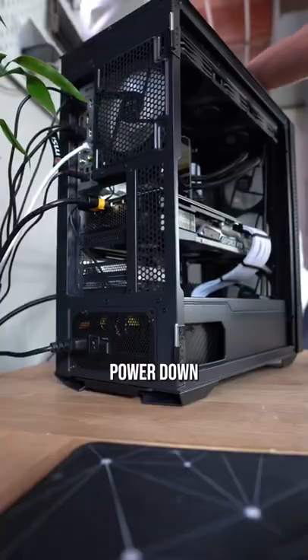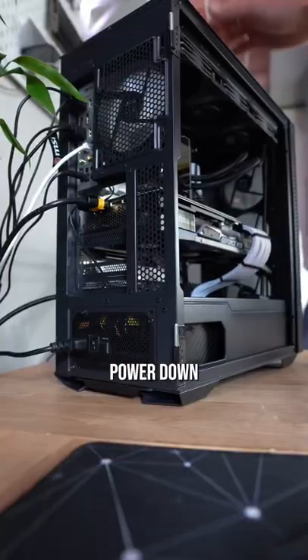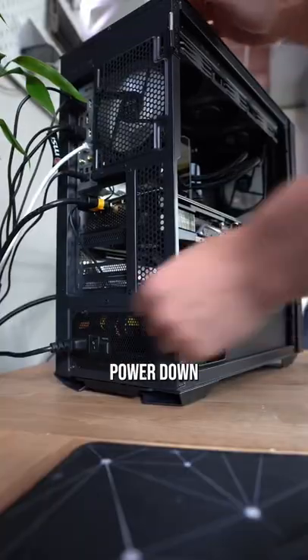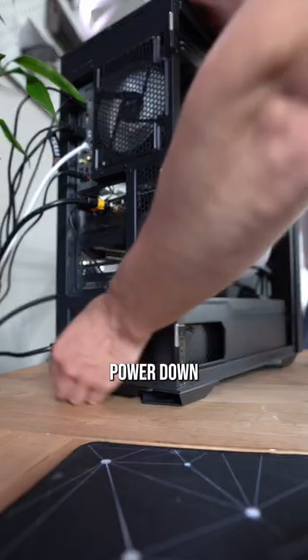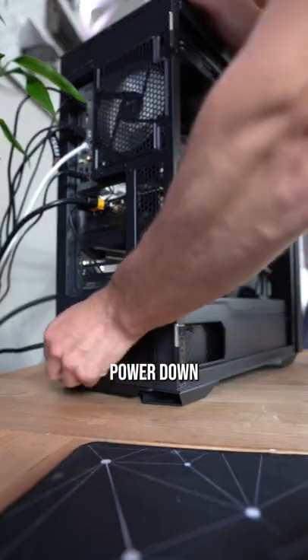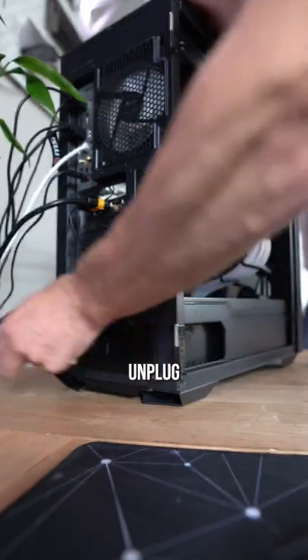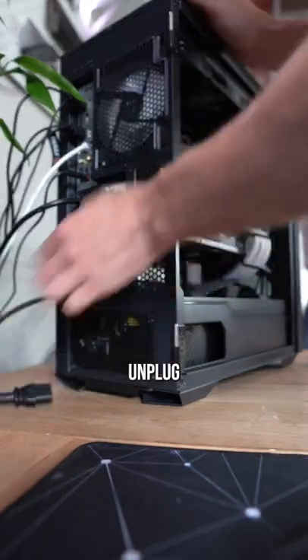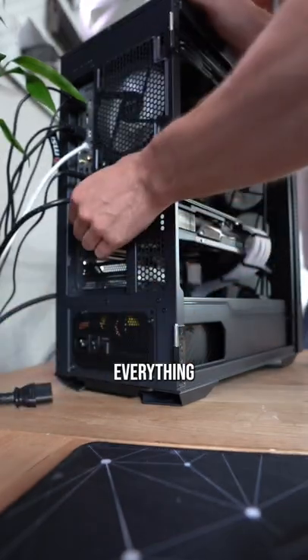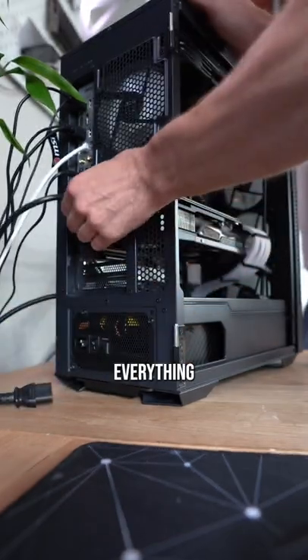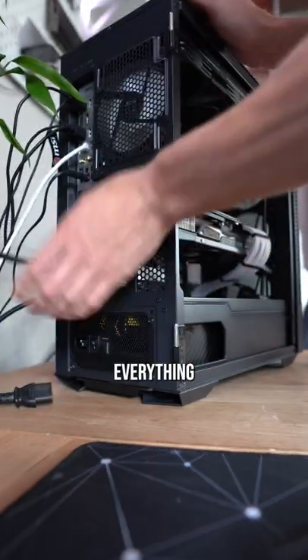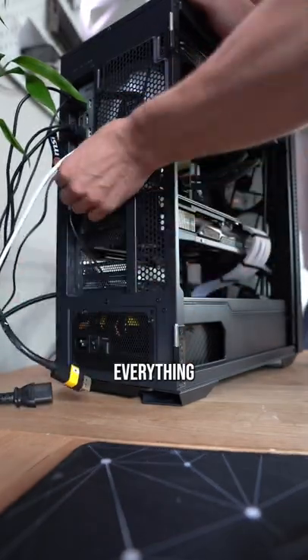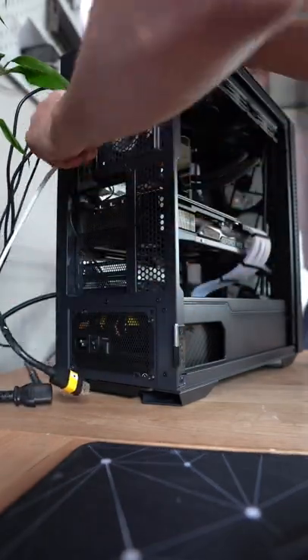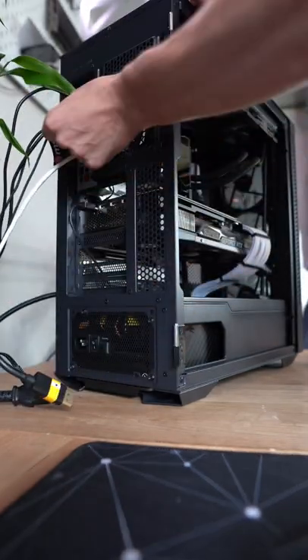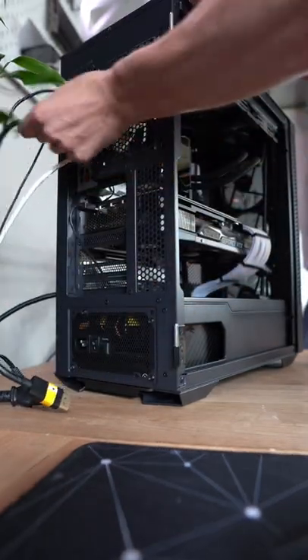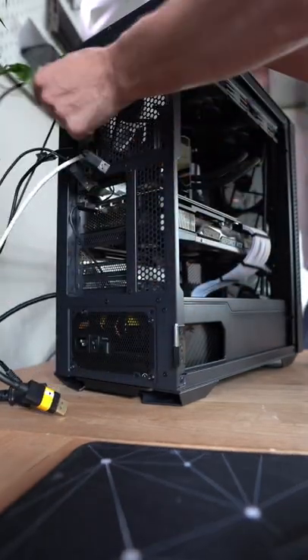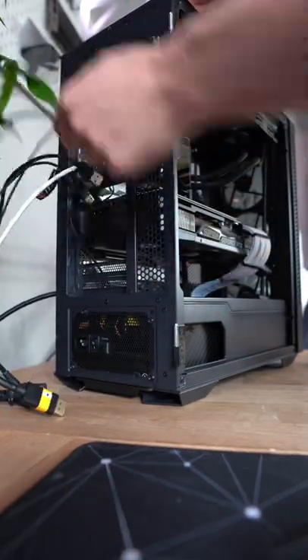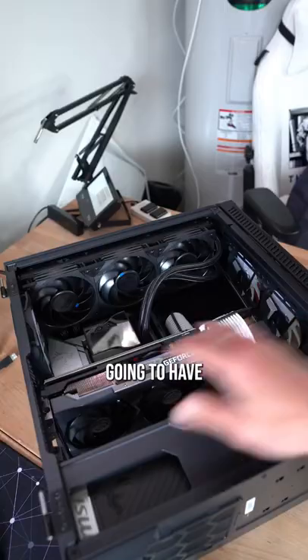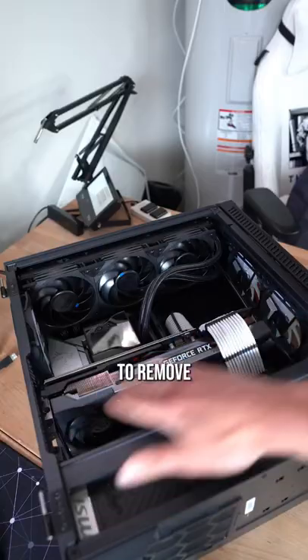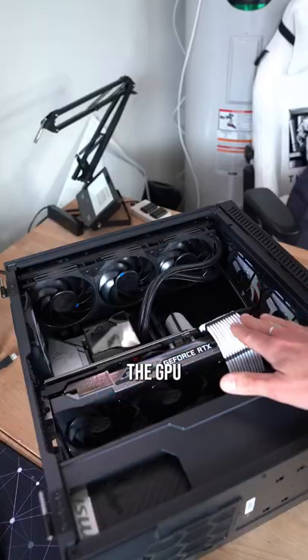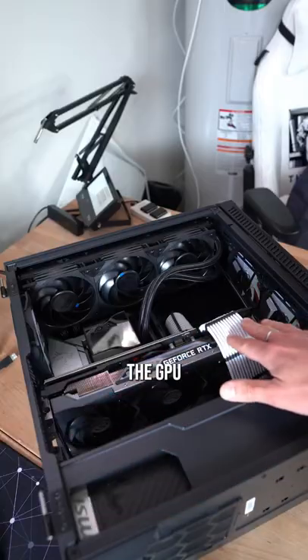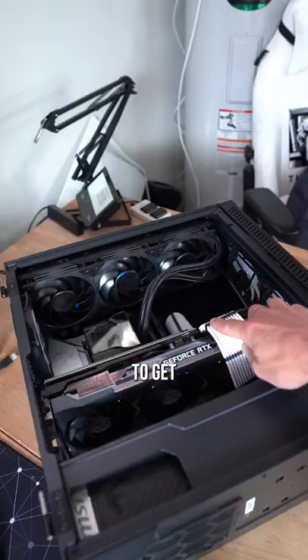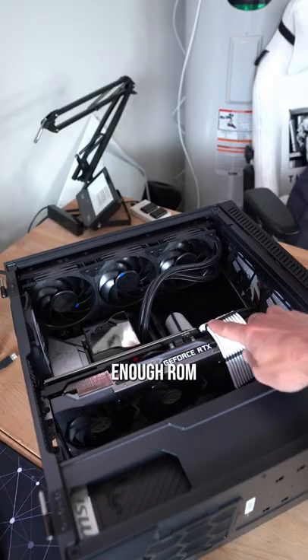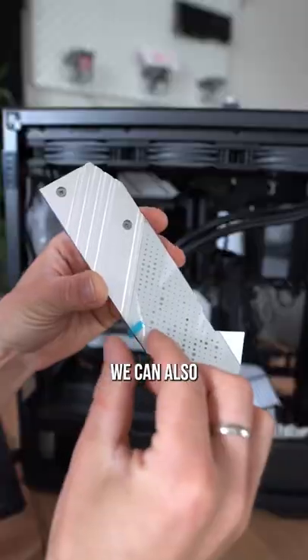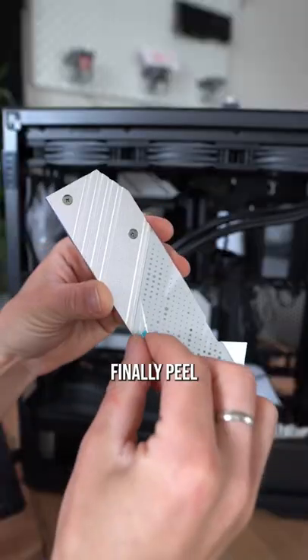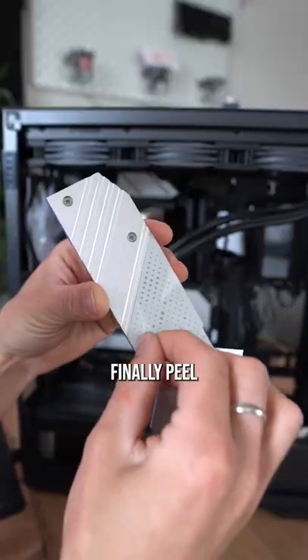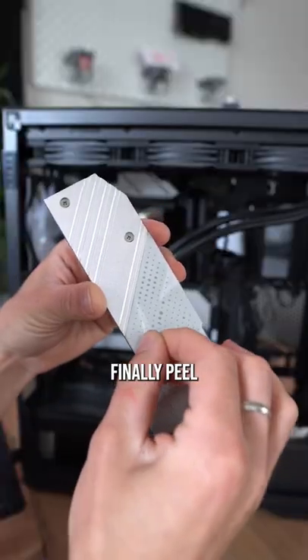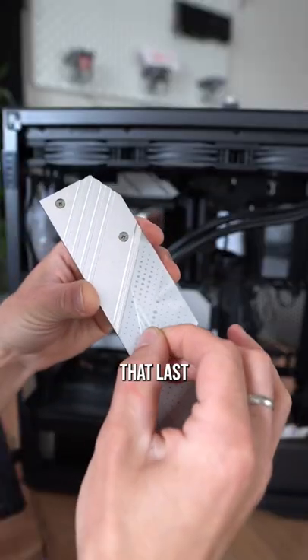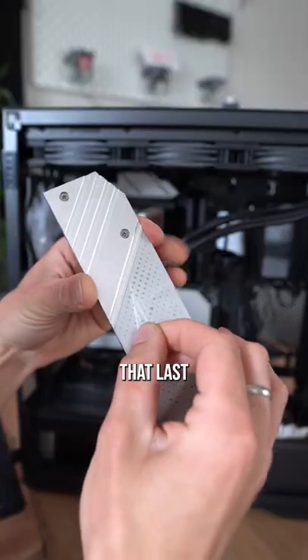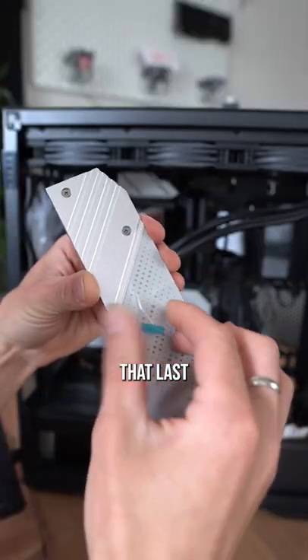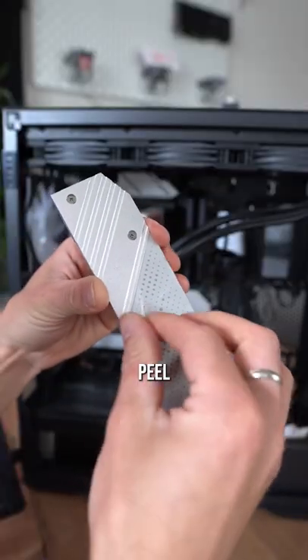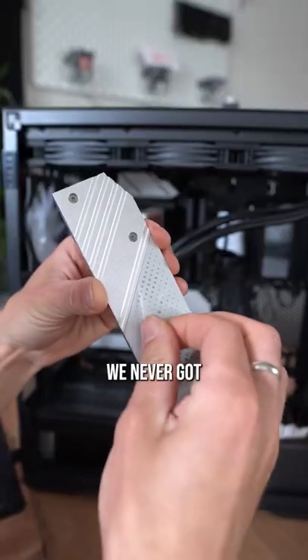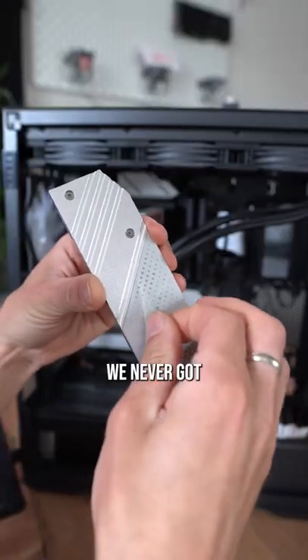Power down, unplug everything. Gonna have to remove the GPU to get enough room. You can also finally peel that last peel we never got.